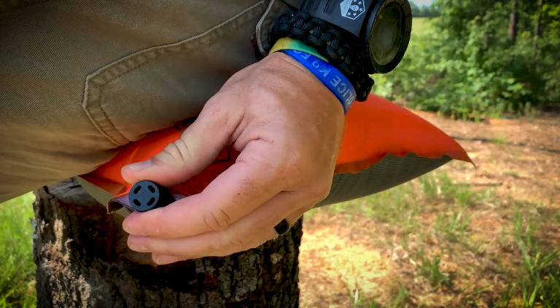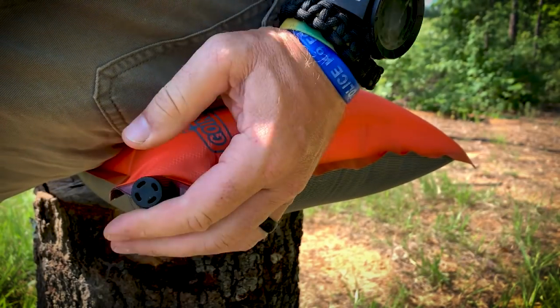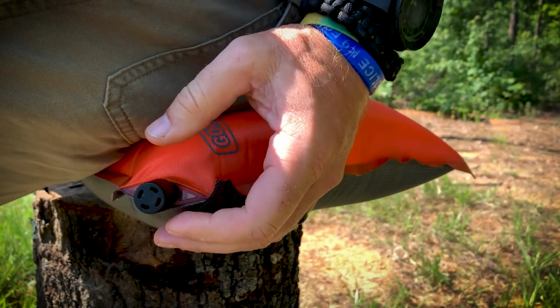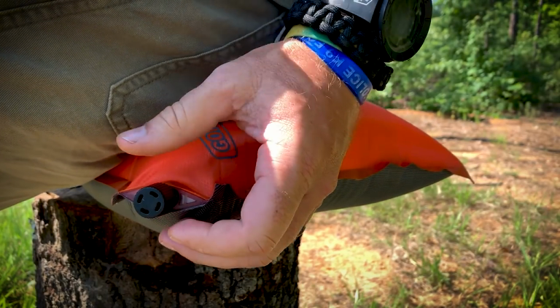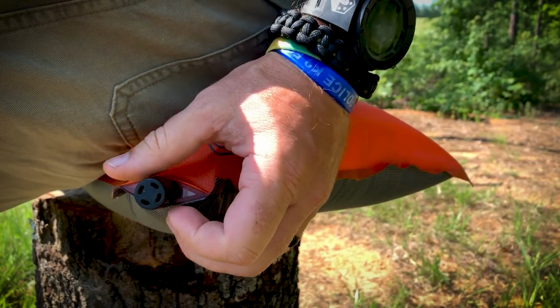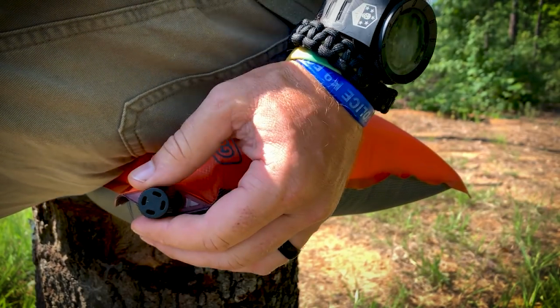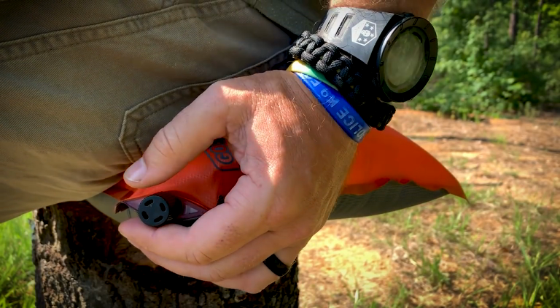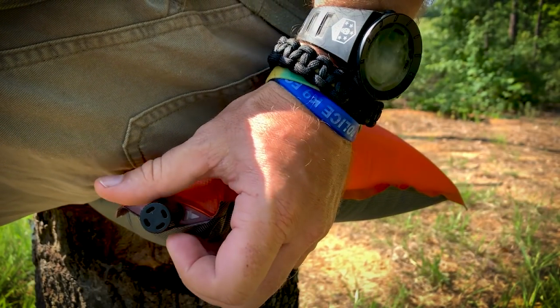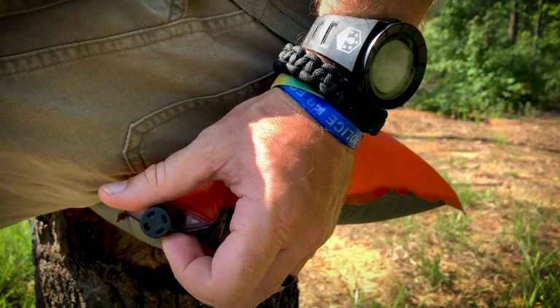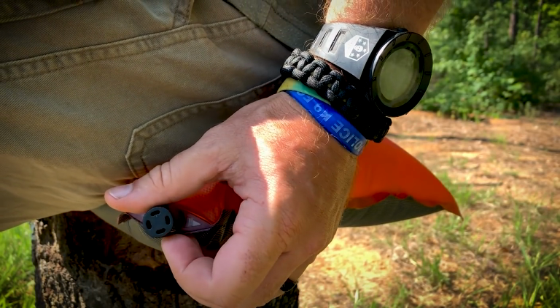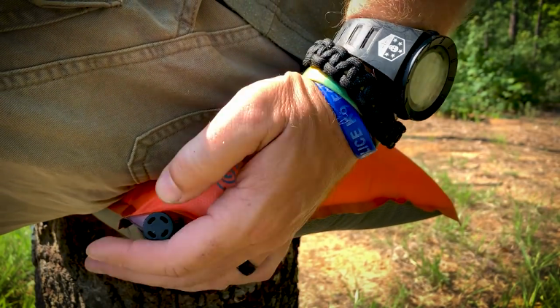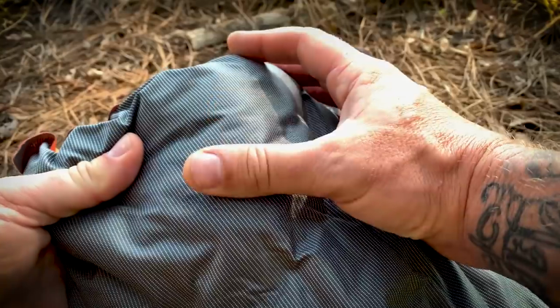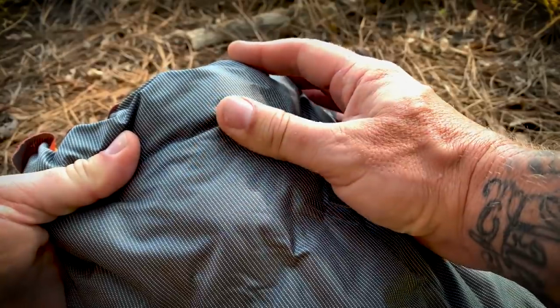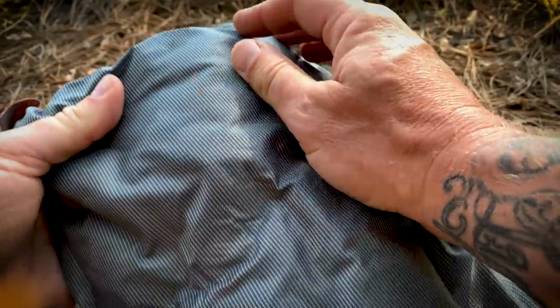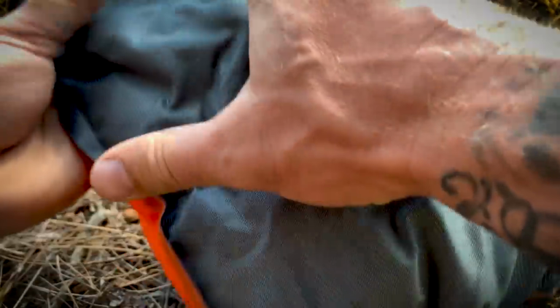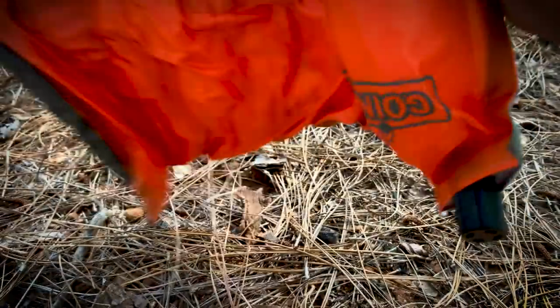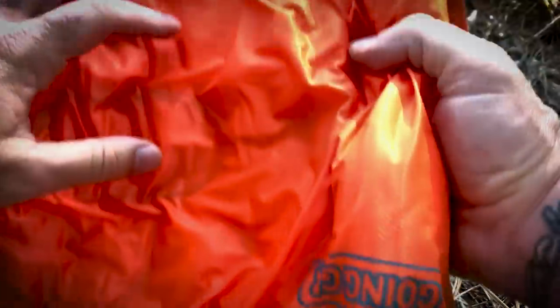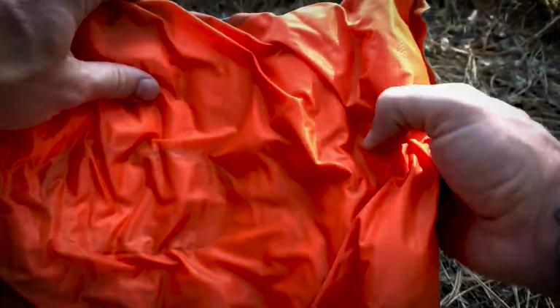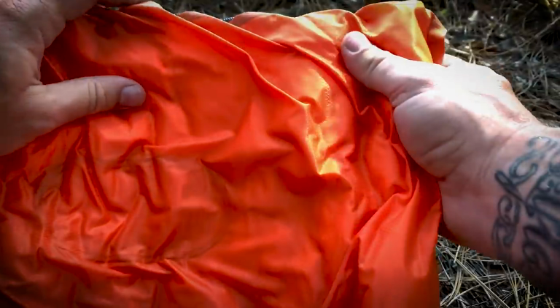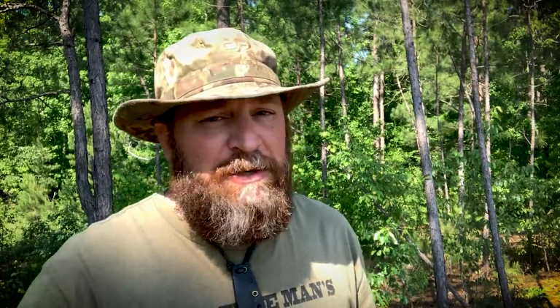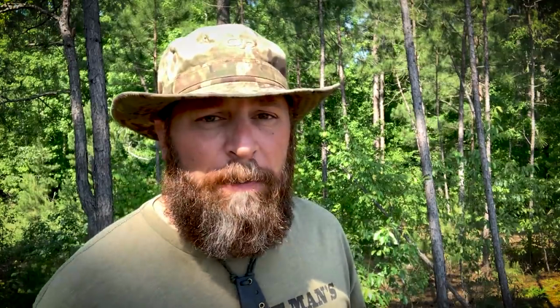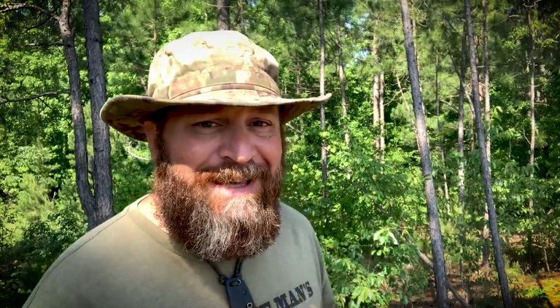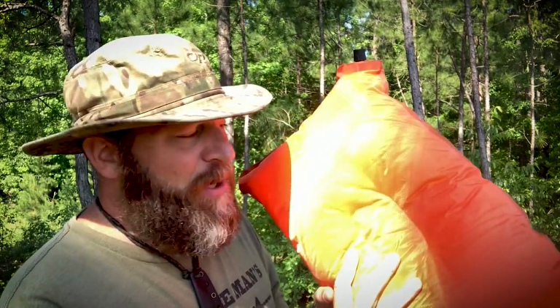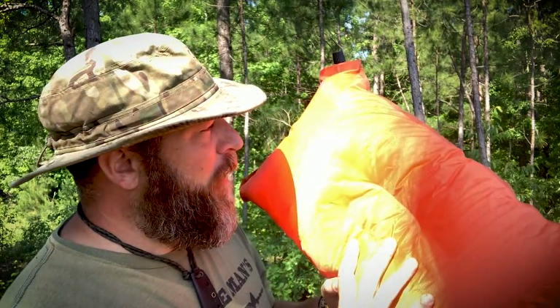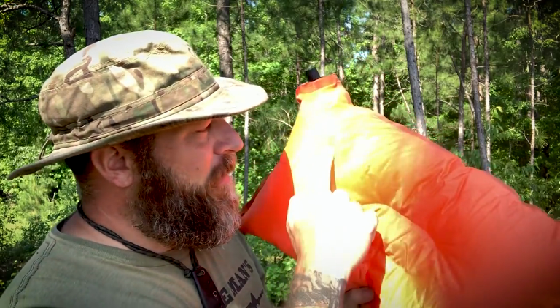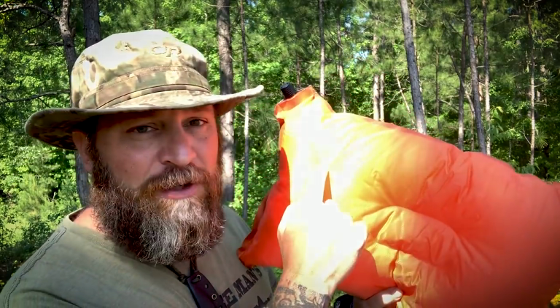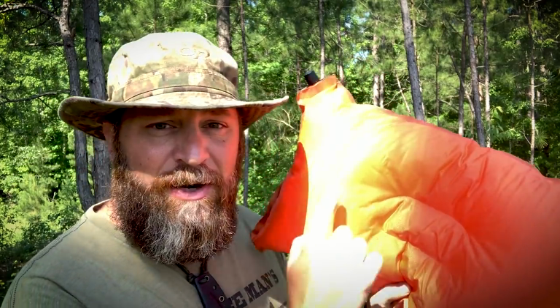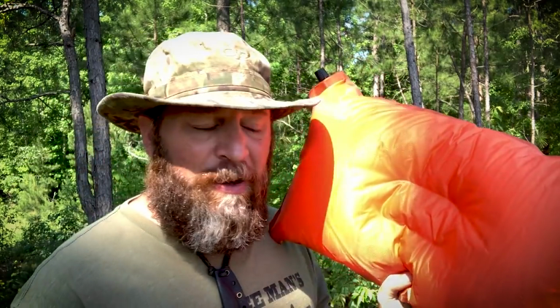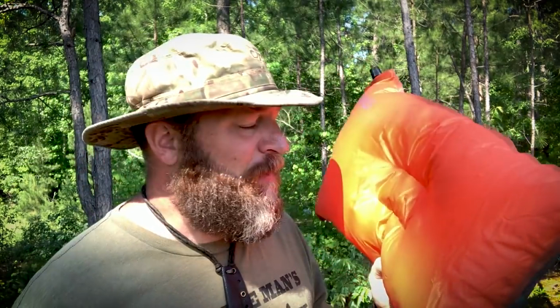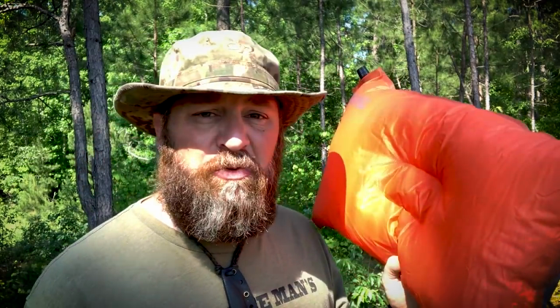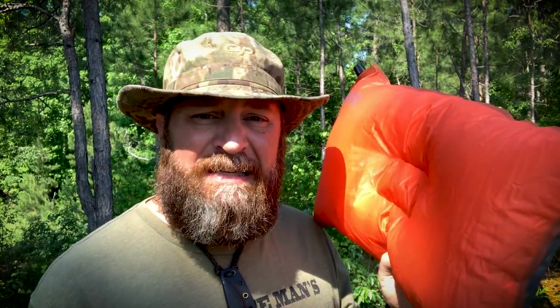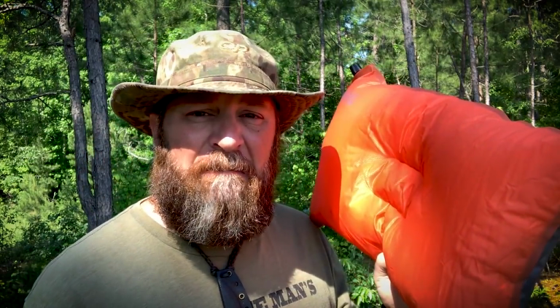The firmness is easily adjustable by just opening the valve to allow air out or more of it in. This pillow is very durable and is going to last you a long time. So that's your battle box leak — this self-inflating Going Gear pillow. Freaking sweet. Keep you comfortable.